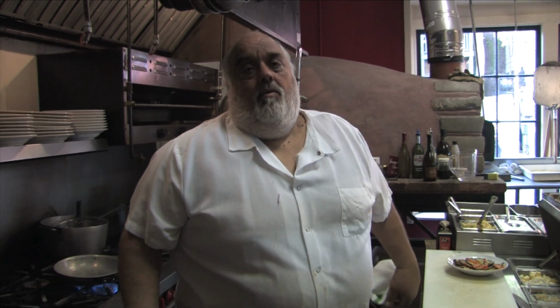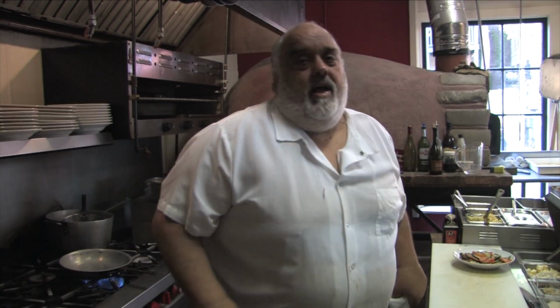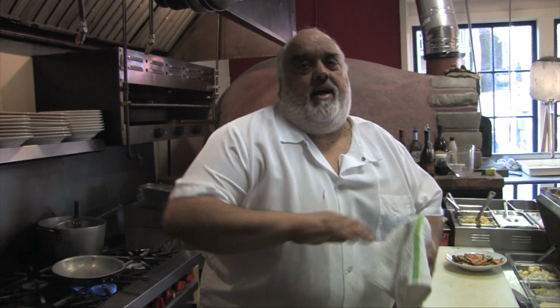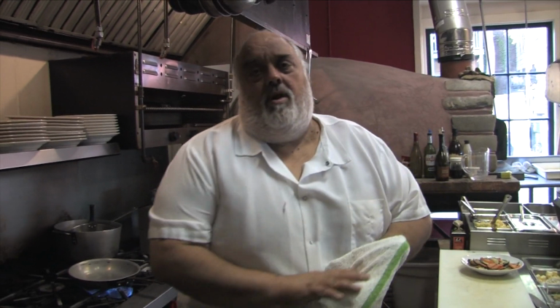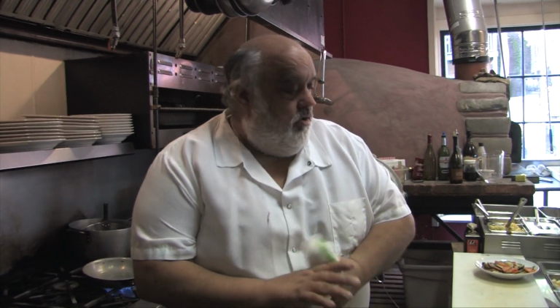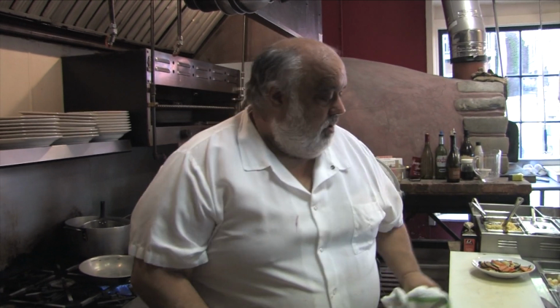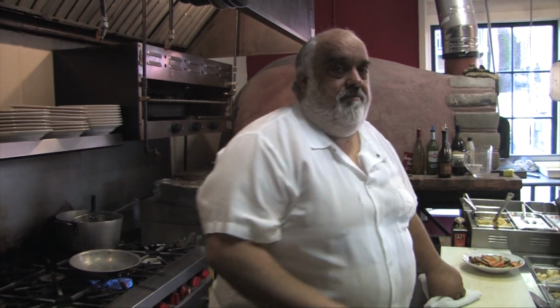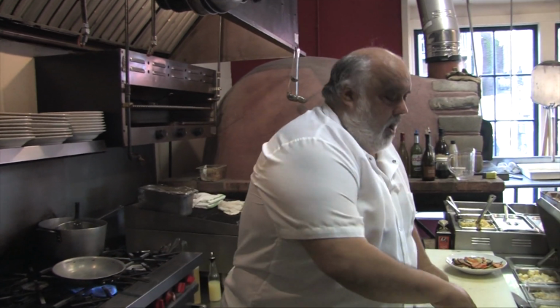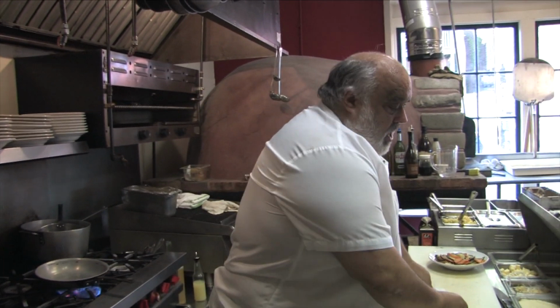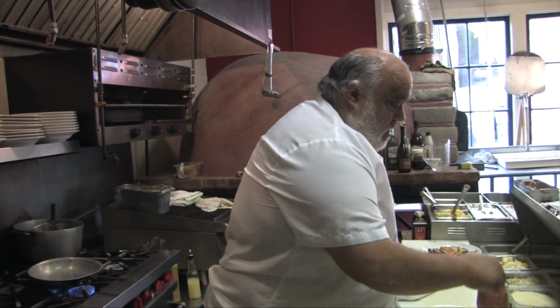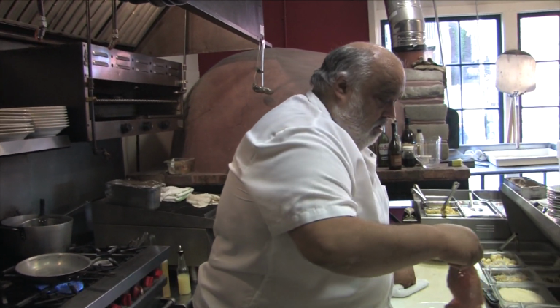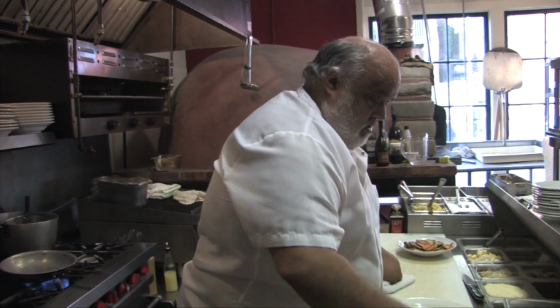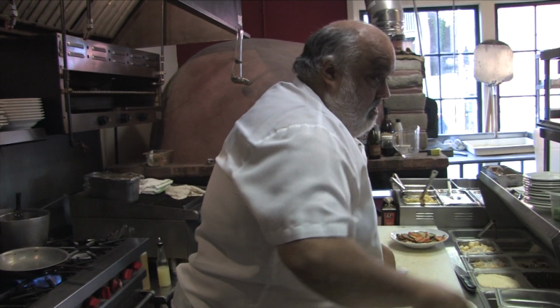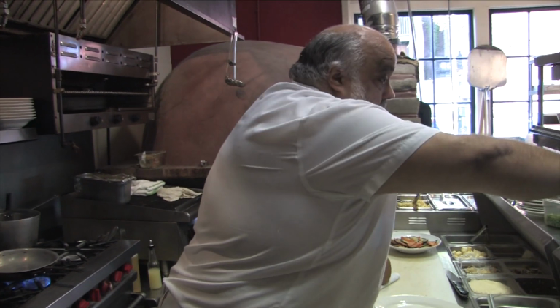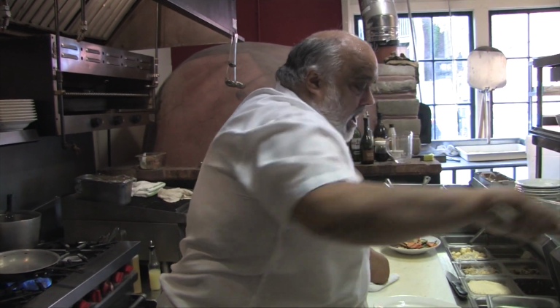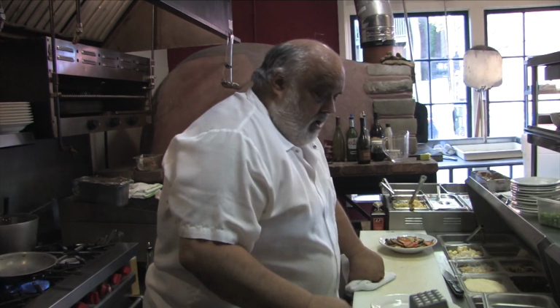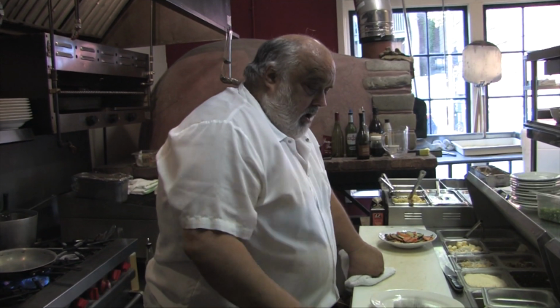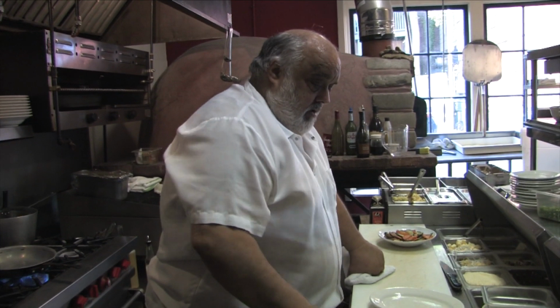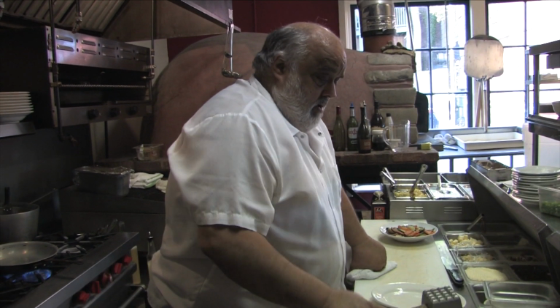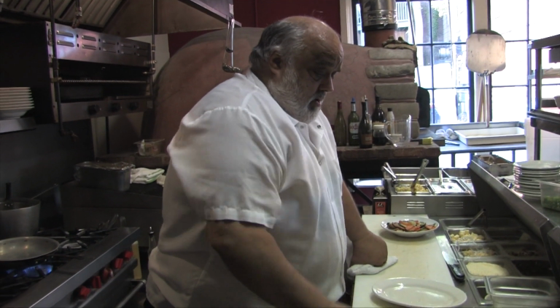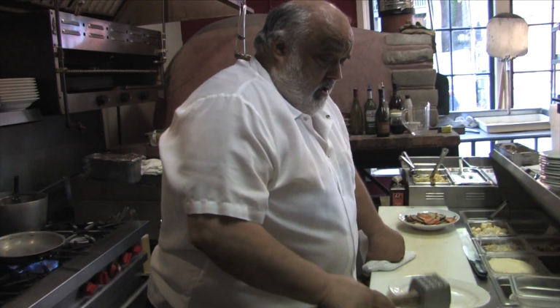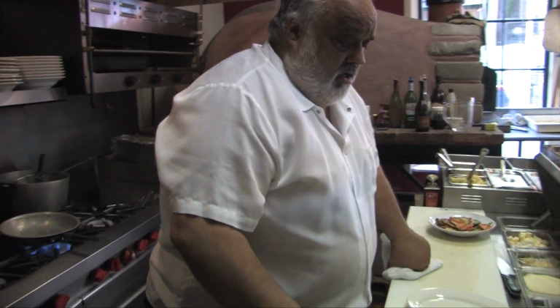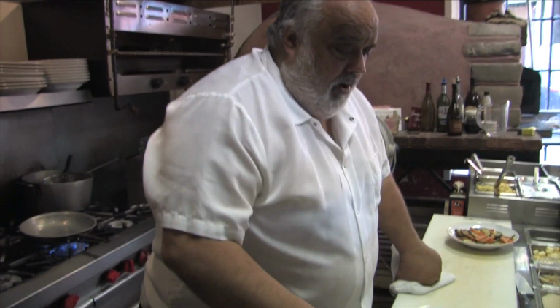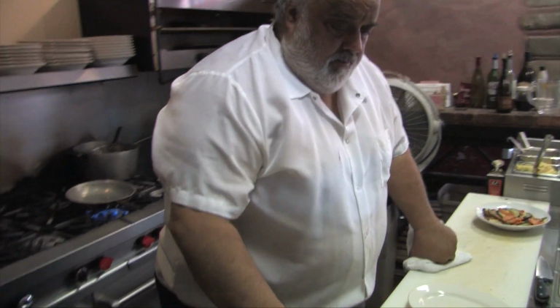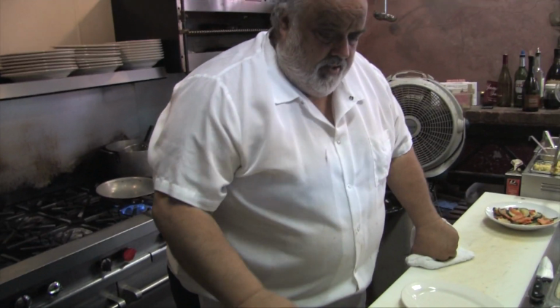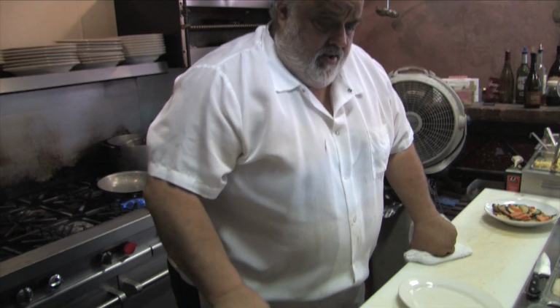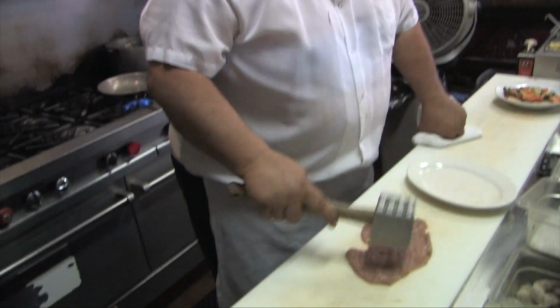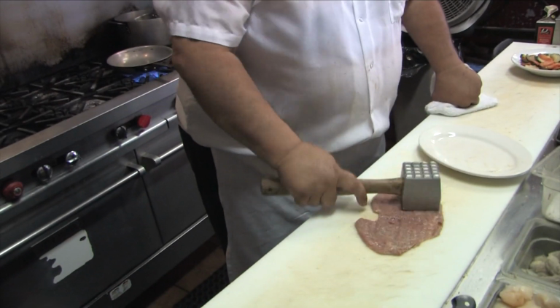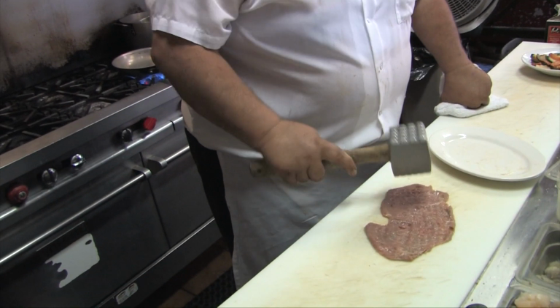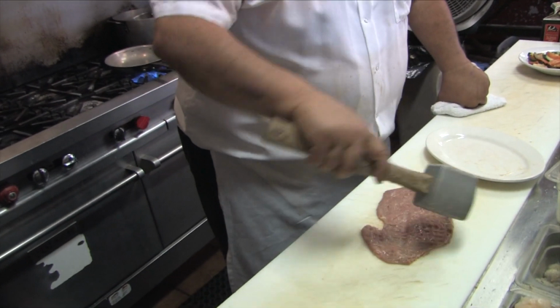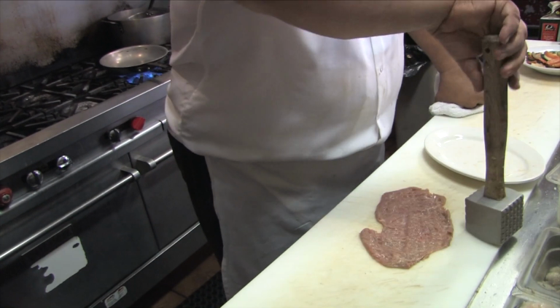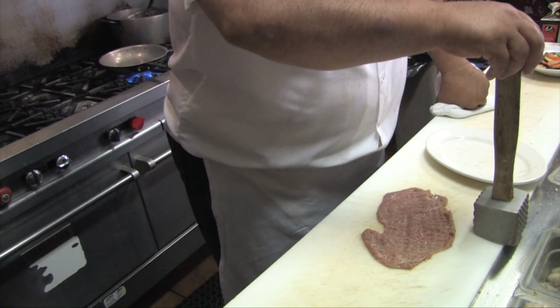Welcome to Daddy Jack's Cool Water Blues. We're going to do a veal parmesan — one of the old classics here. It's off the top round; we're cutting off the top round of the veal.